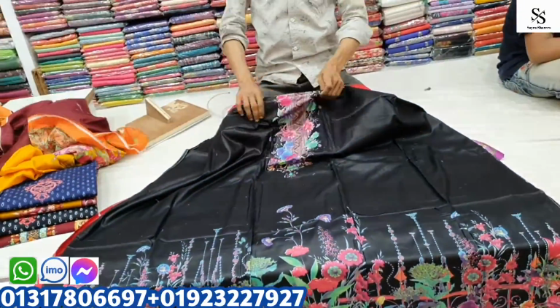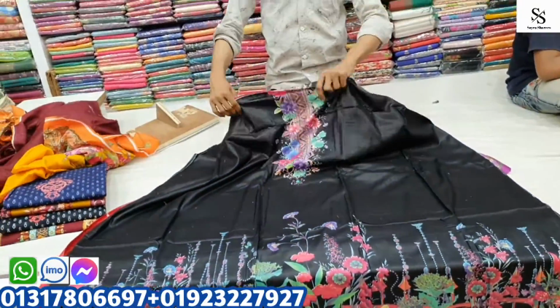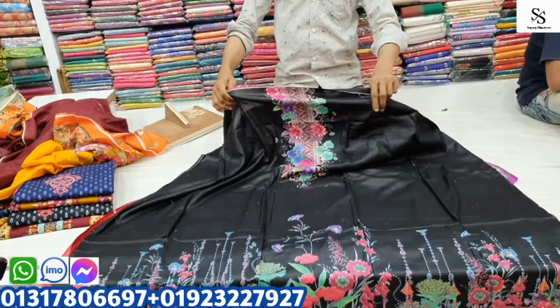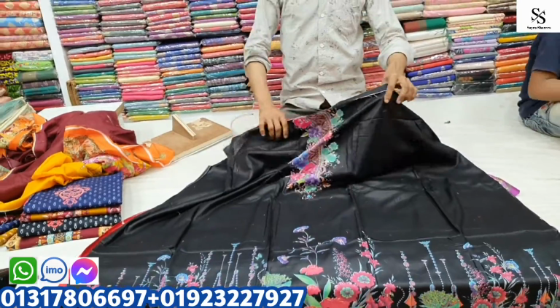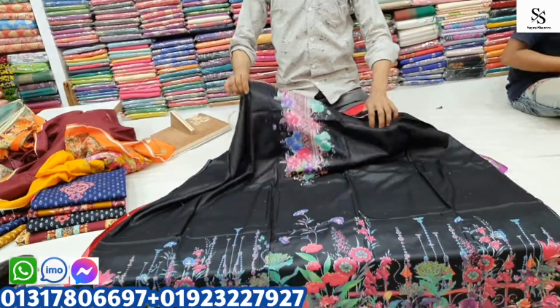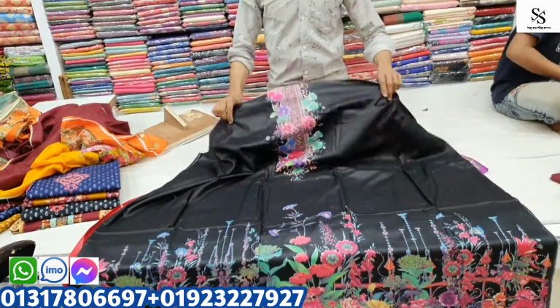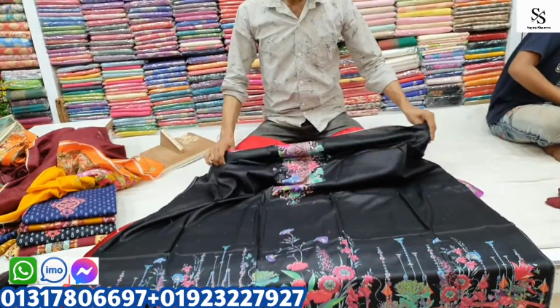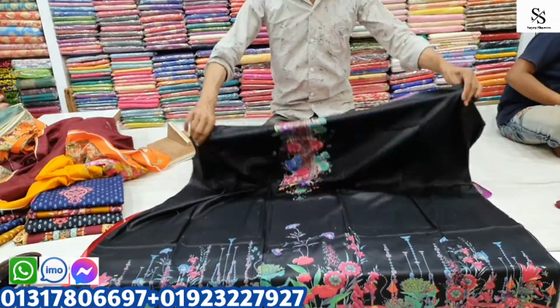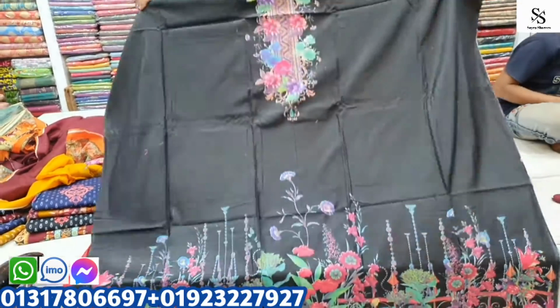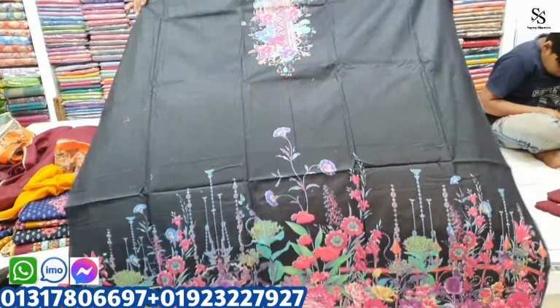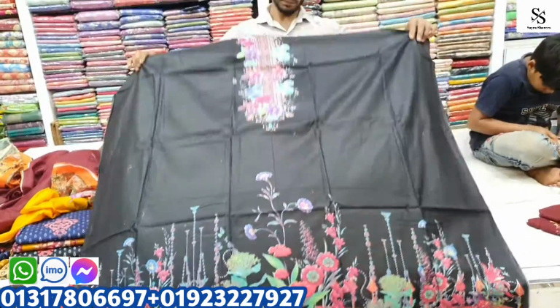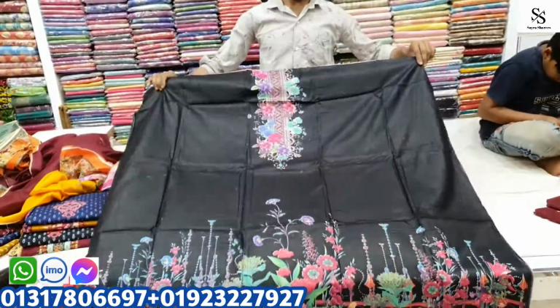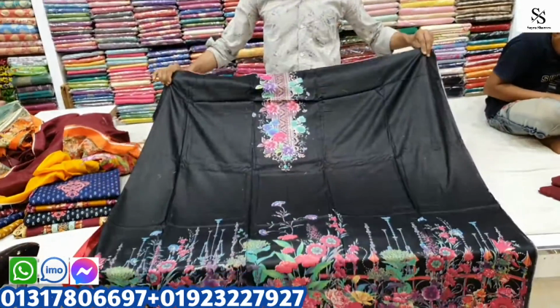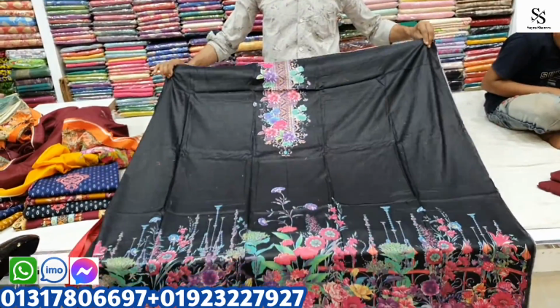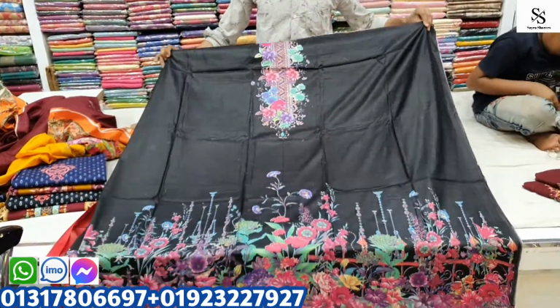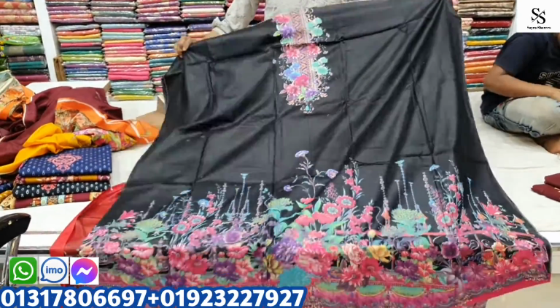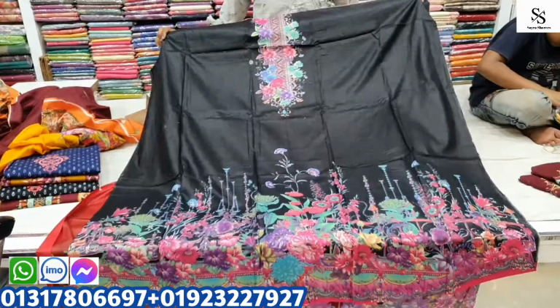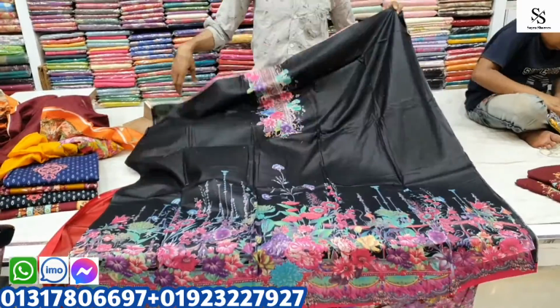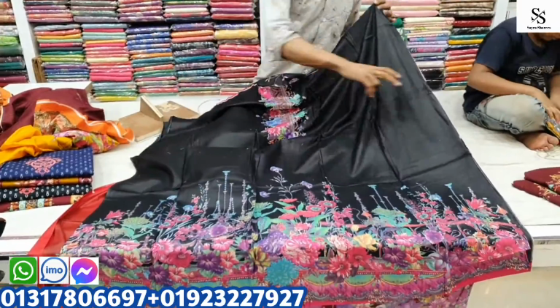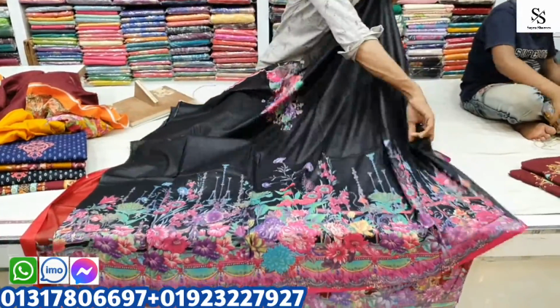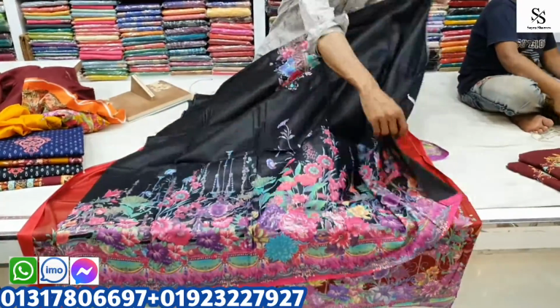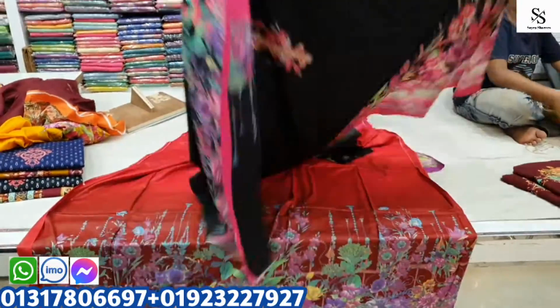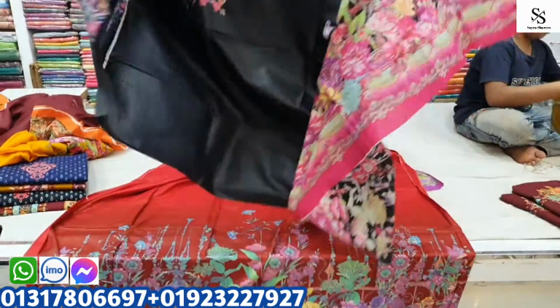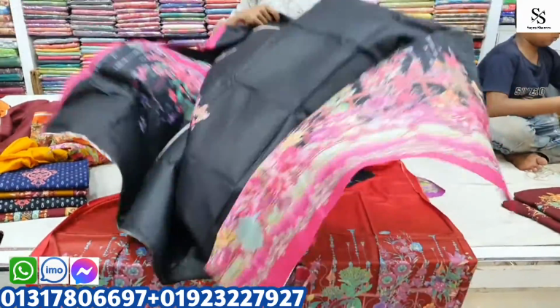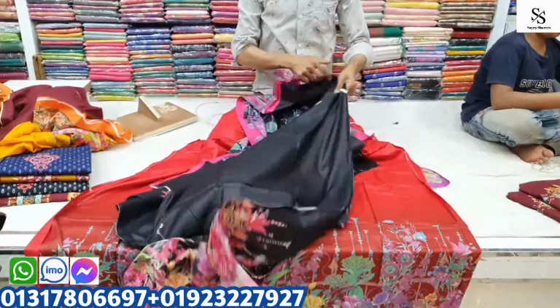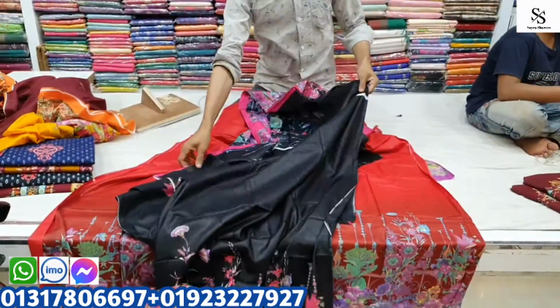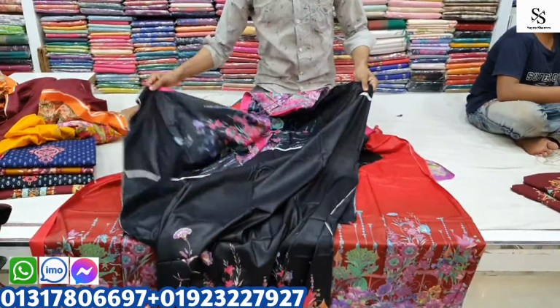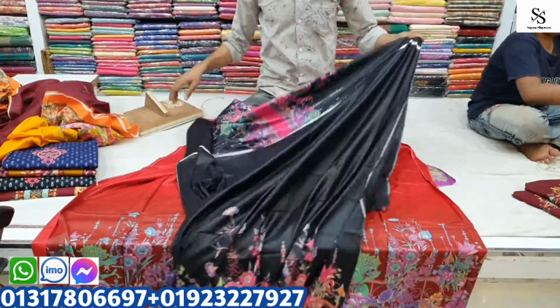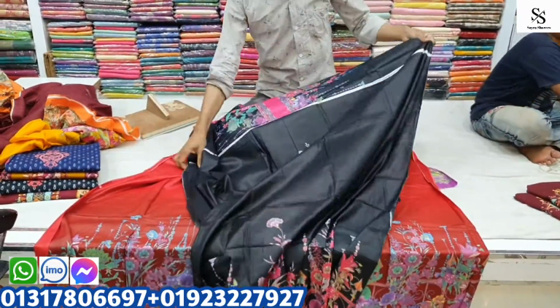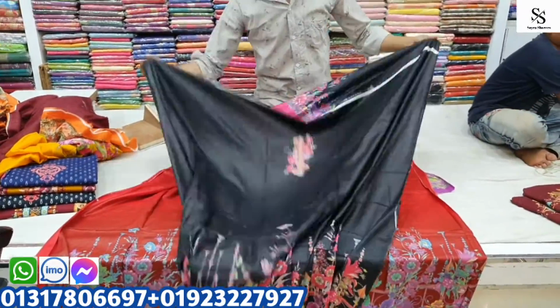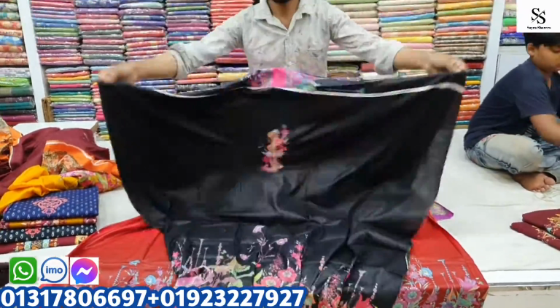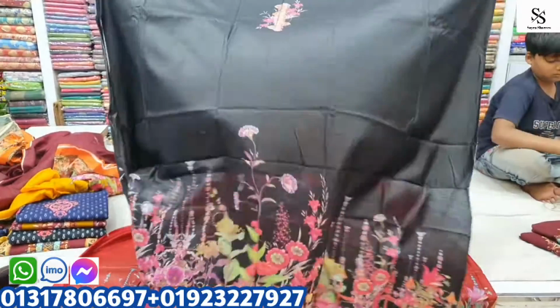The best product is black. This is black color — you can see the black color. This is the best product.